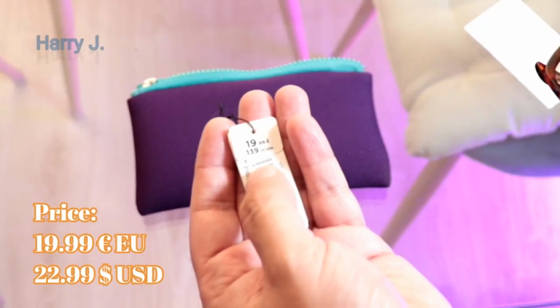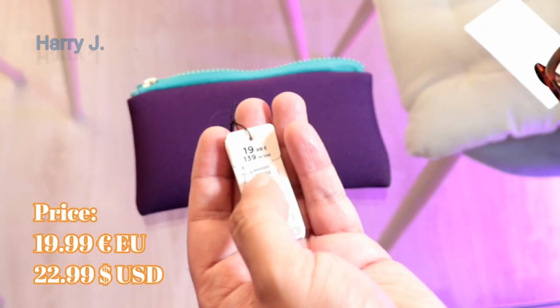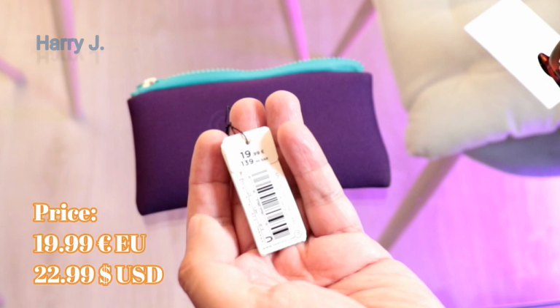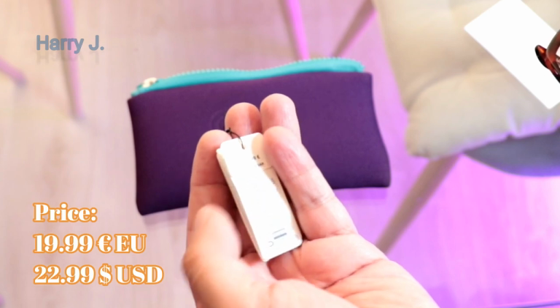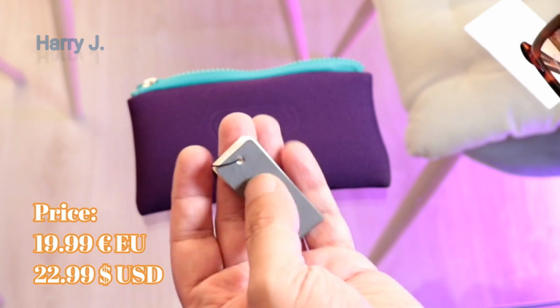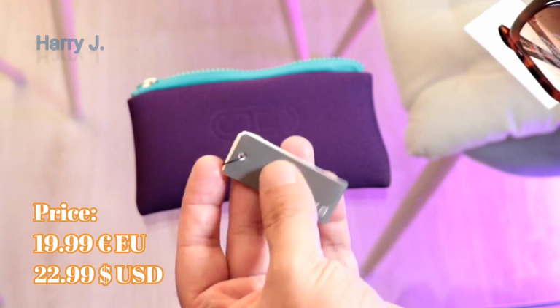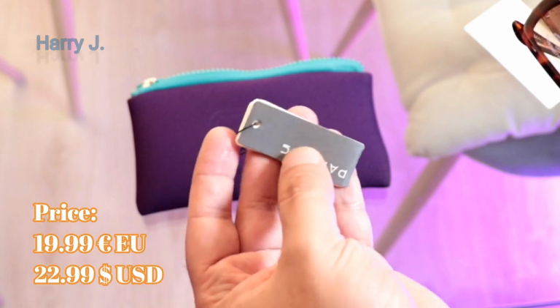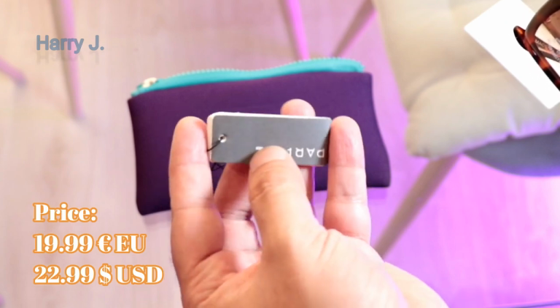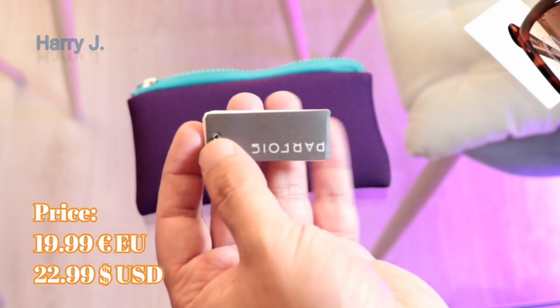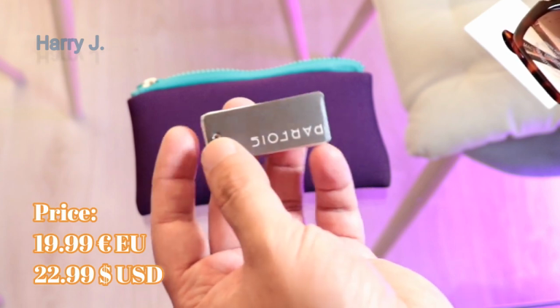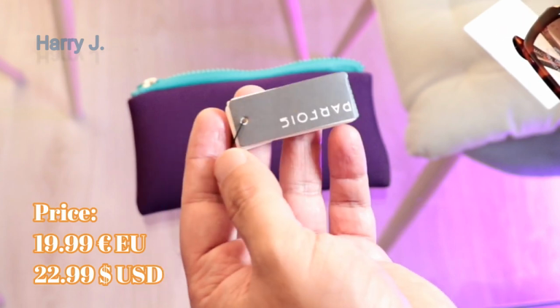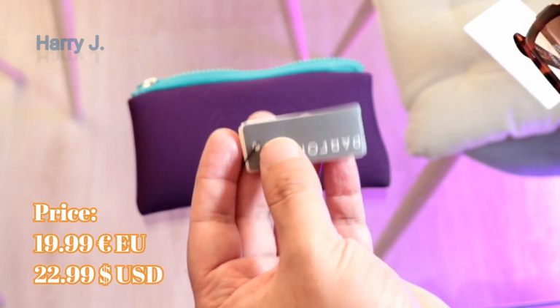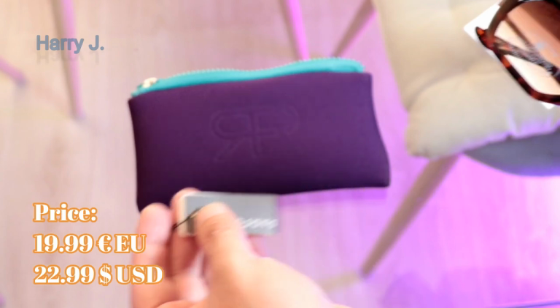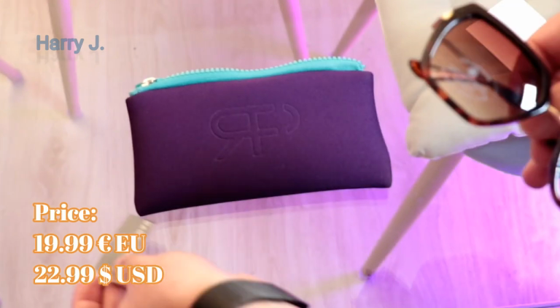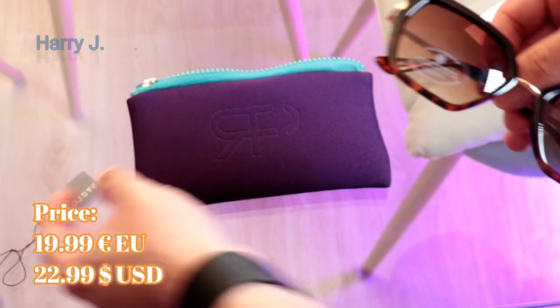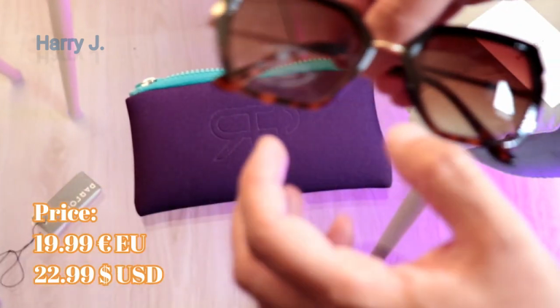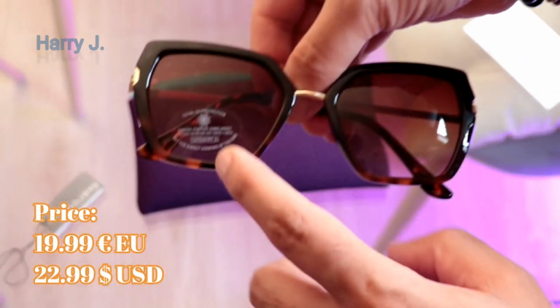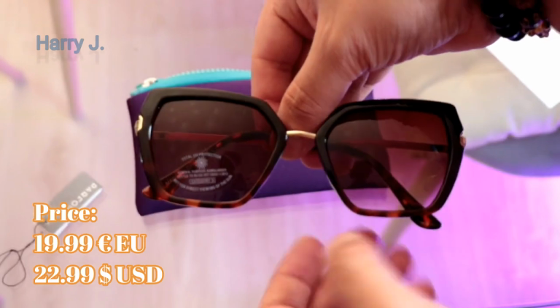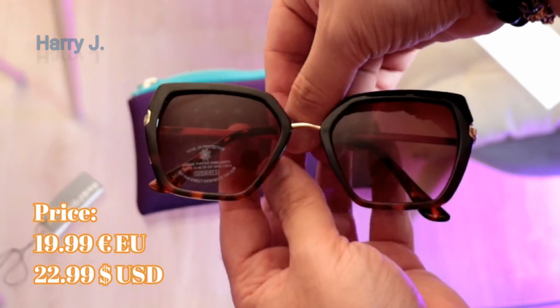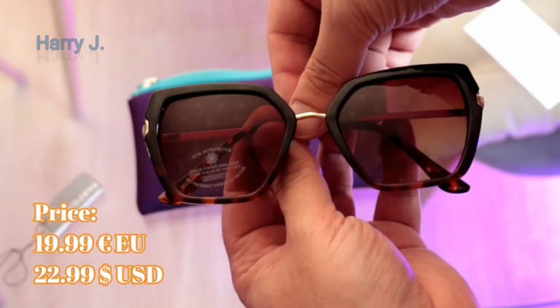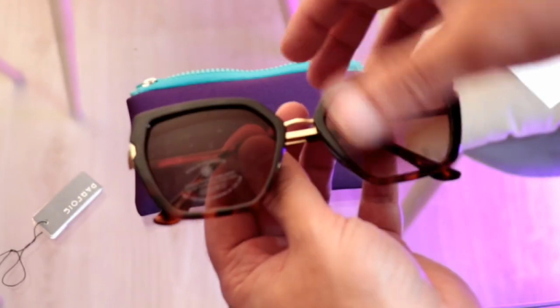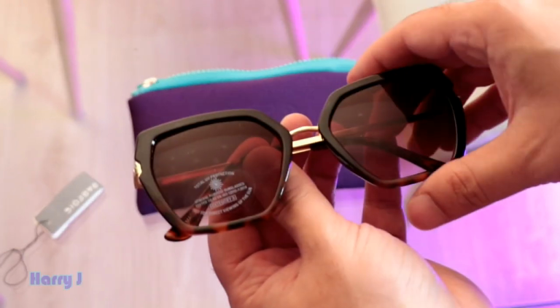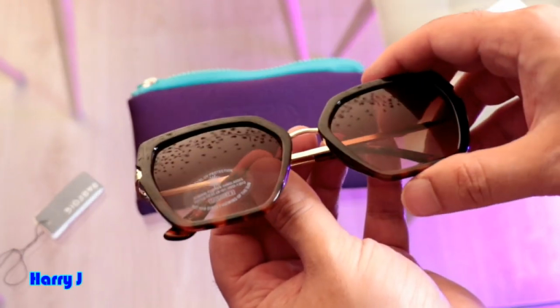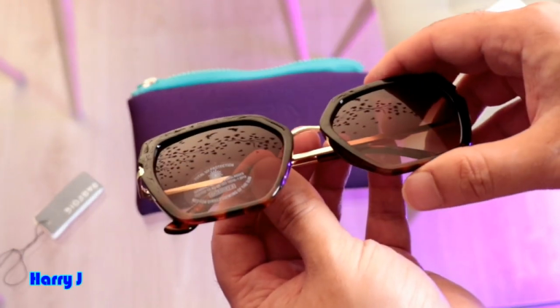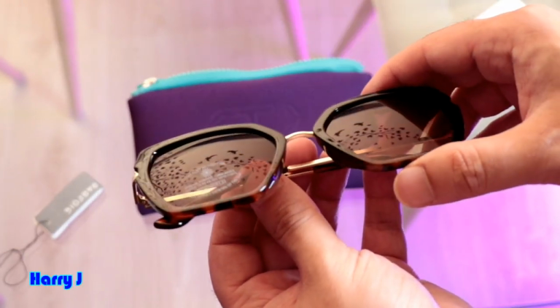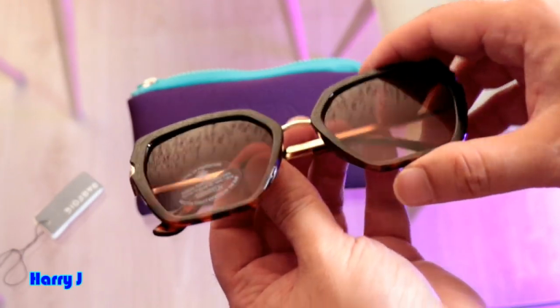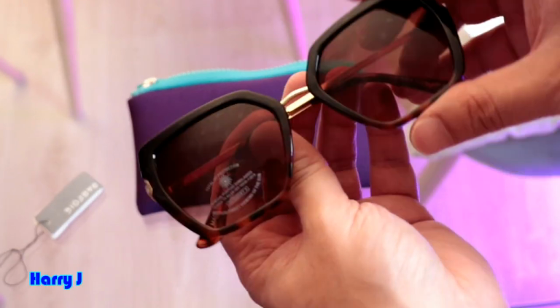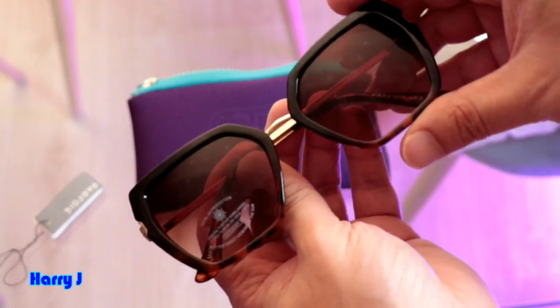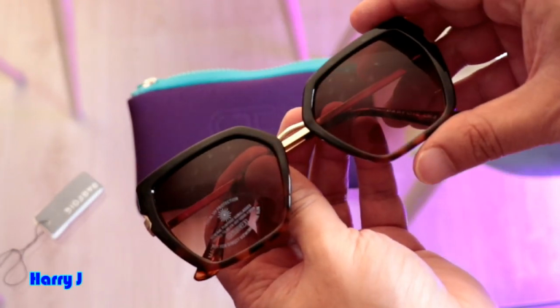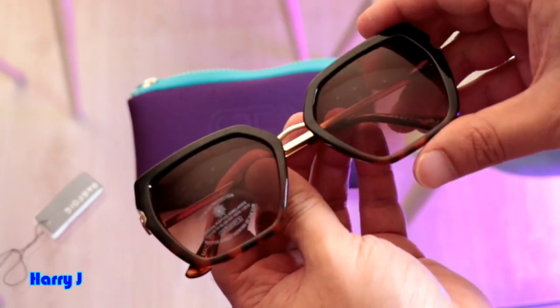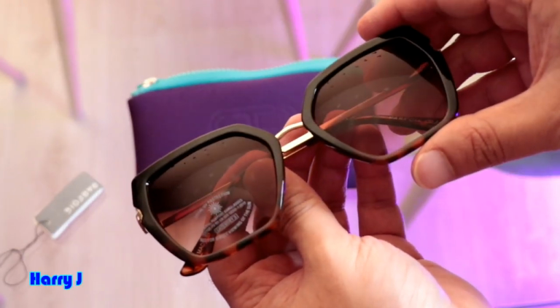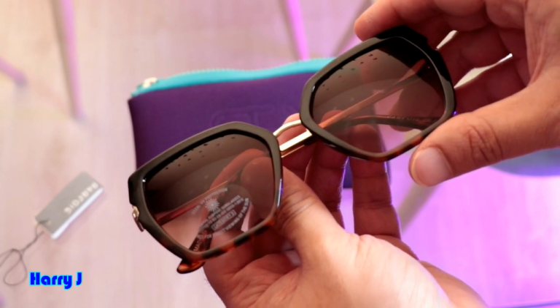19.99 — good price, neither too expensive nor too cheap. Some information is on the label. Beautiful glass, guys — you see how beautiful it looks.